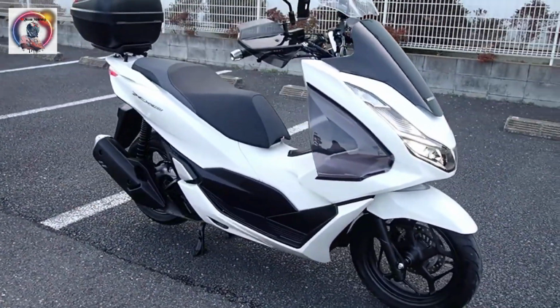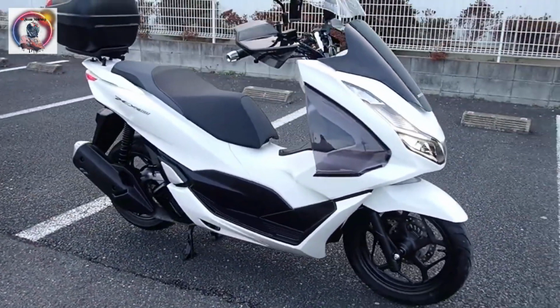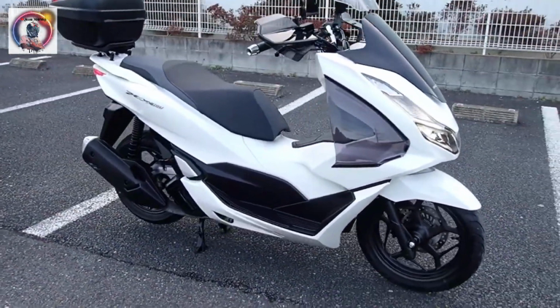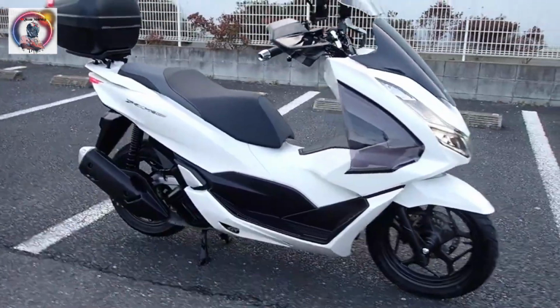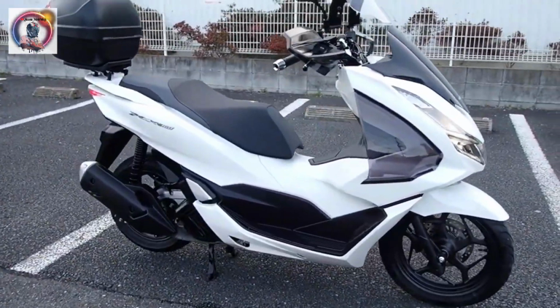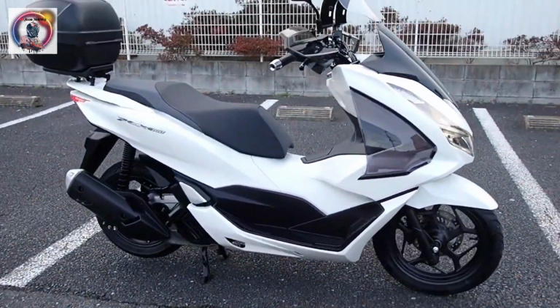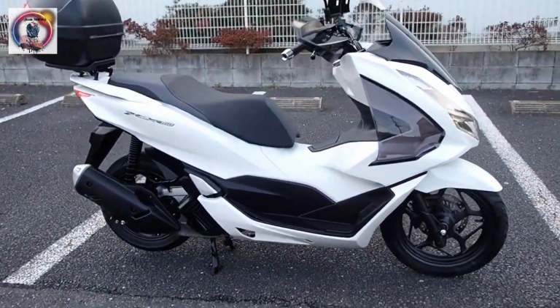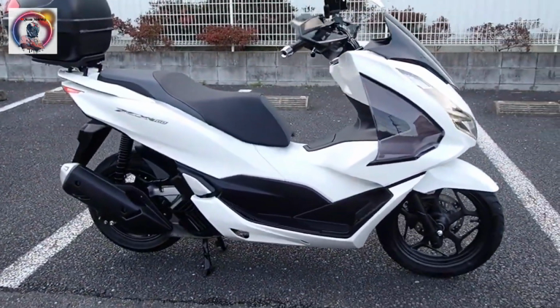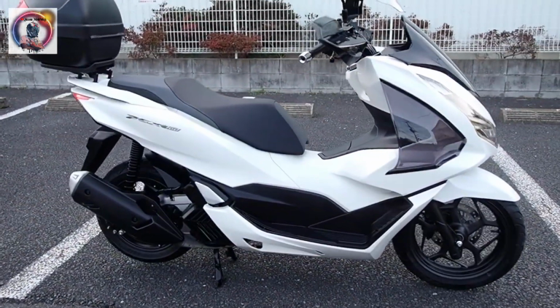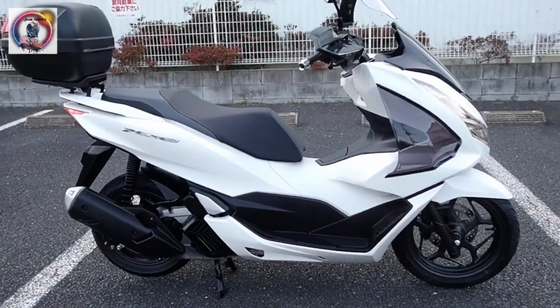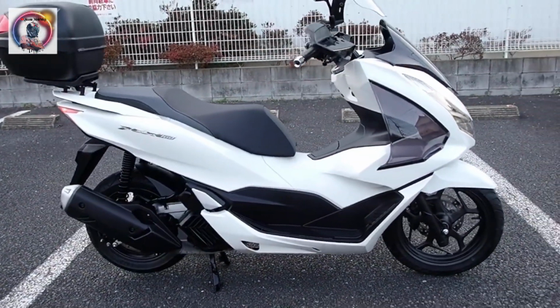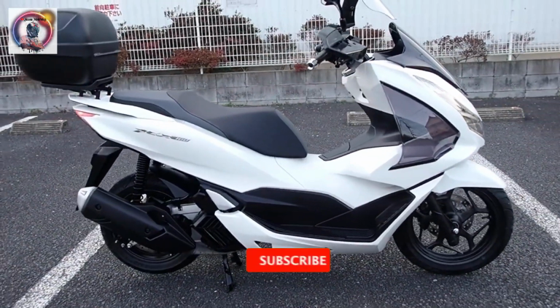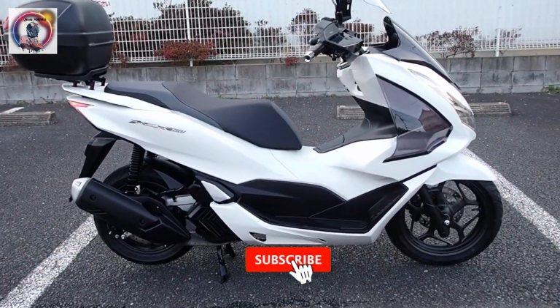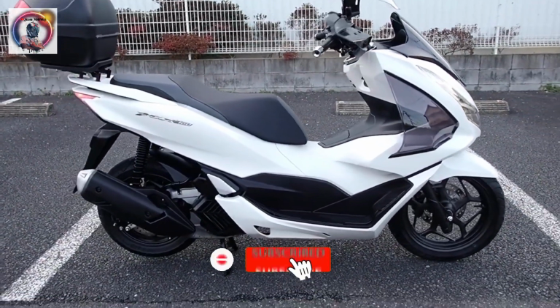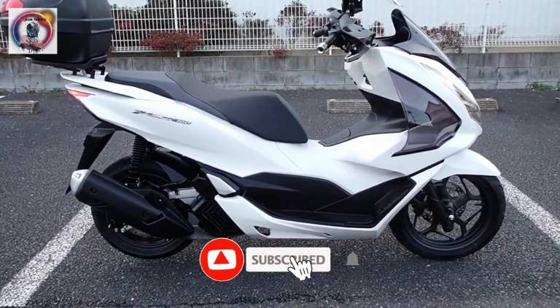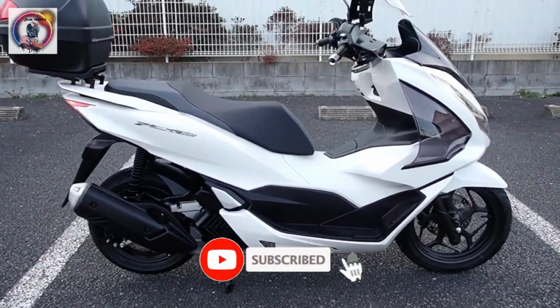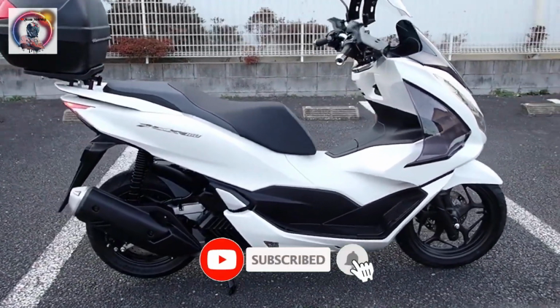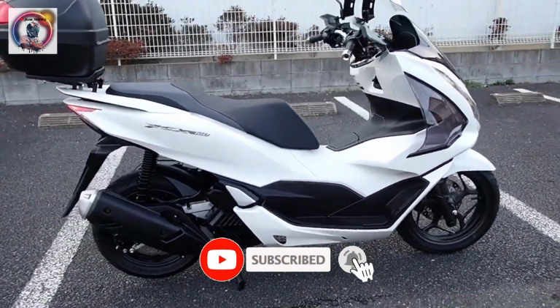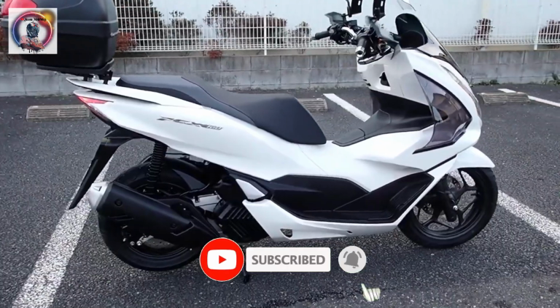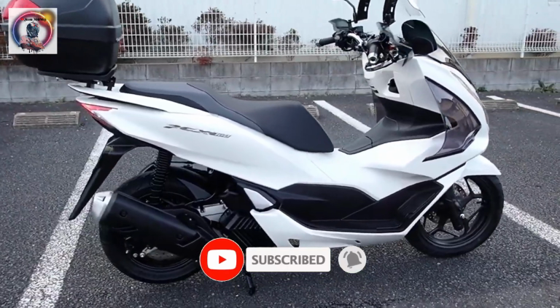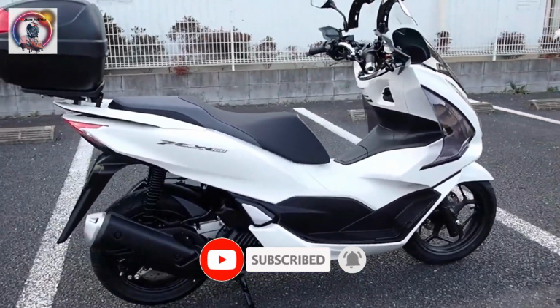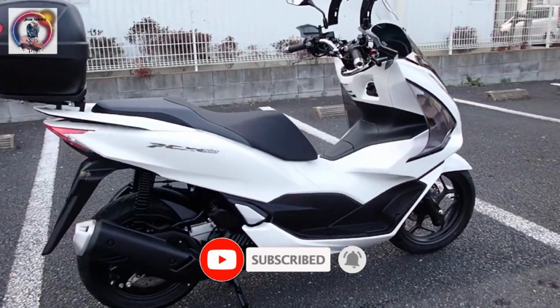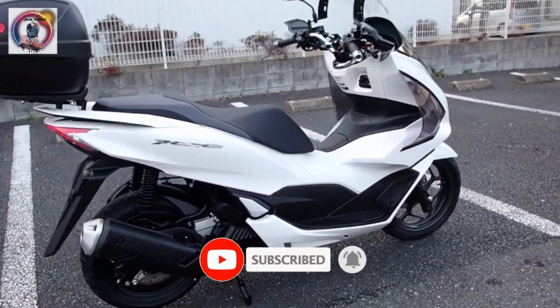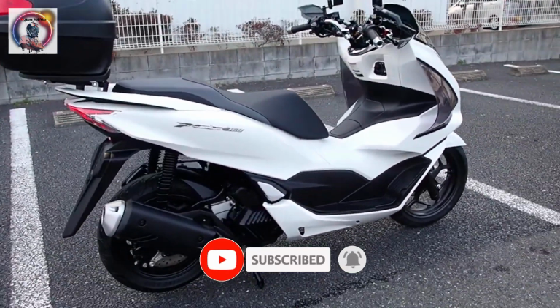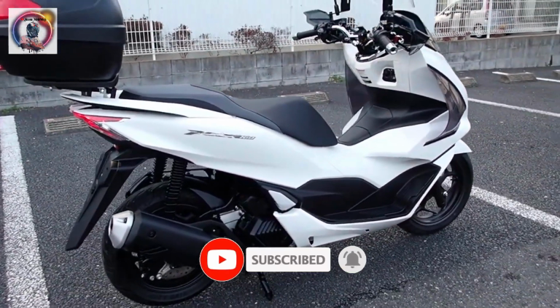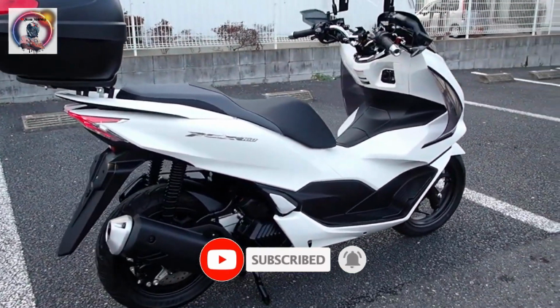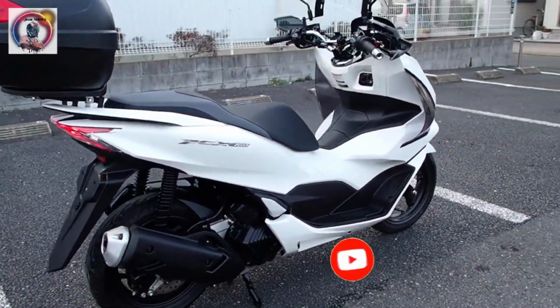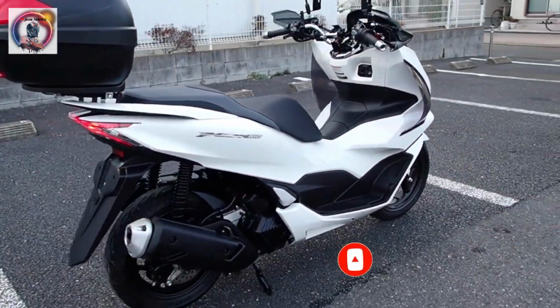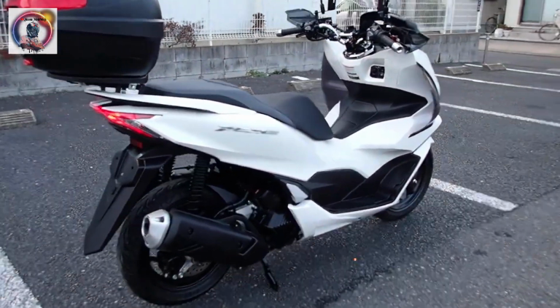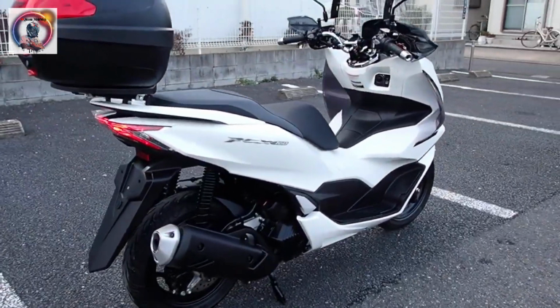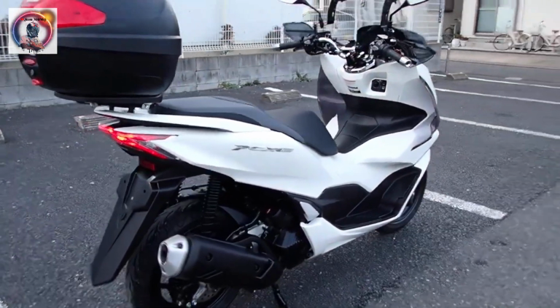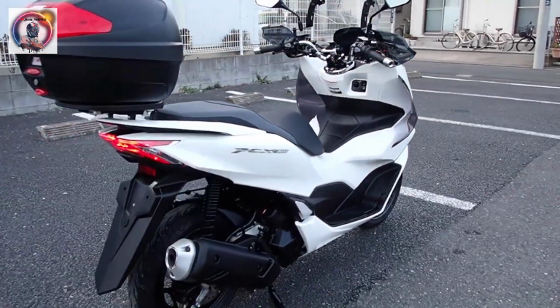If you enjoyed the content, don't forget to like, subscribe, and hit that notification bell to stay updated on all our latest uploads. Until next time.